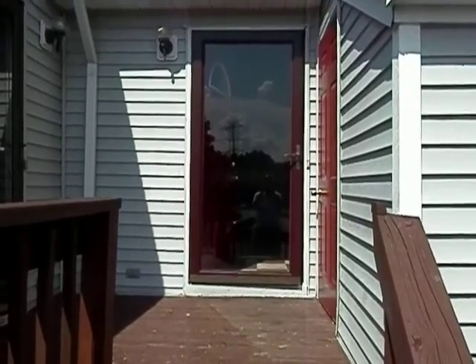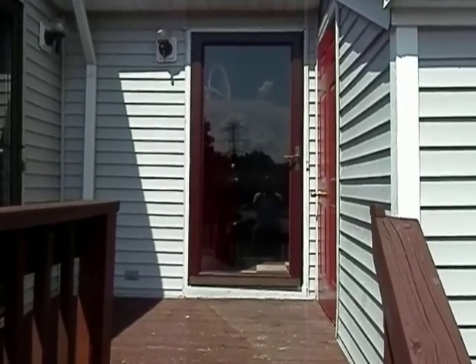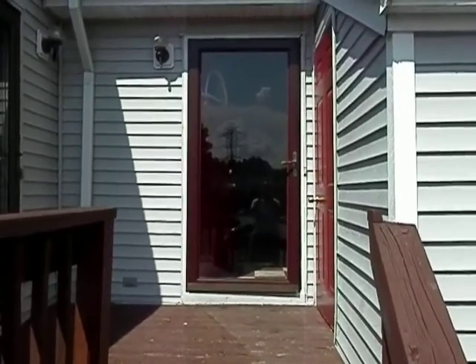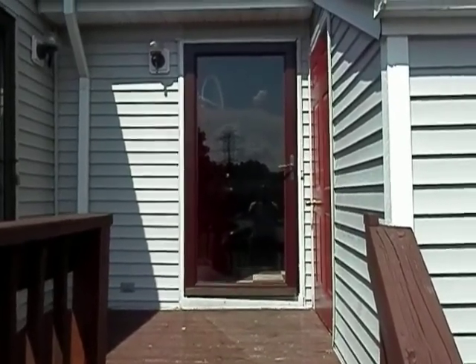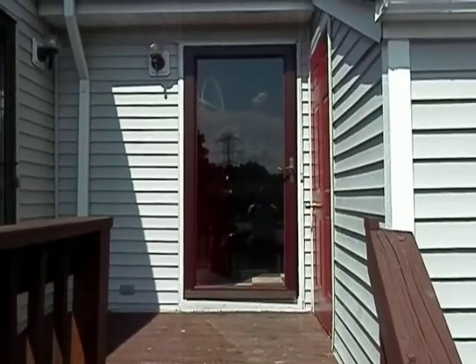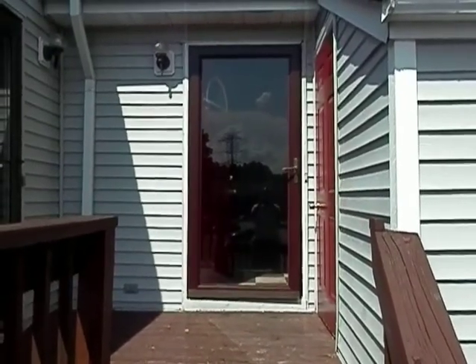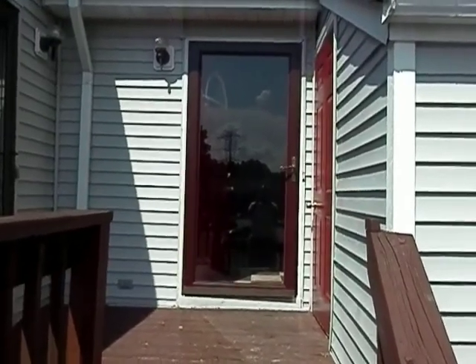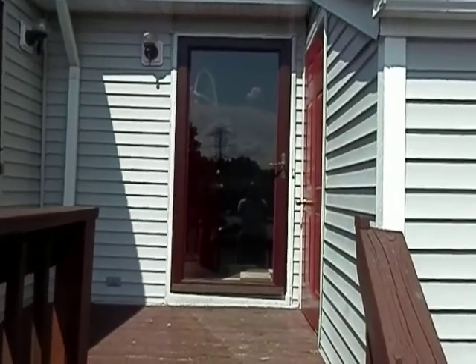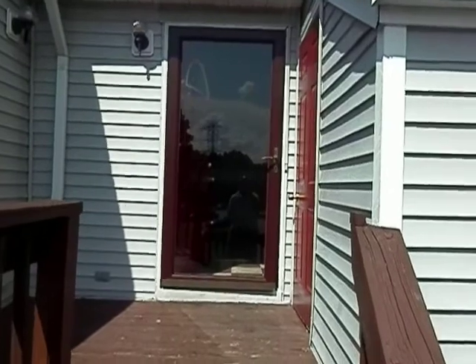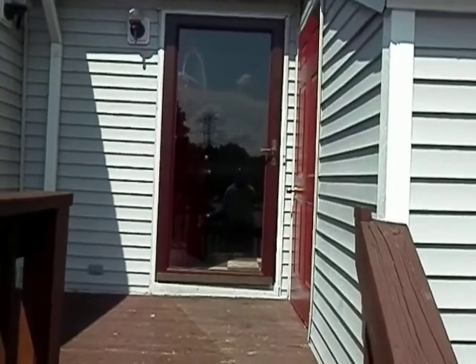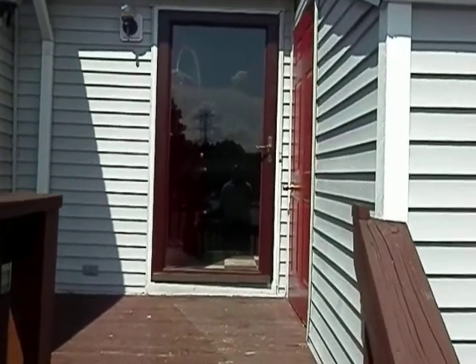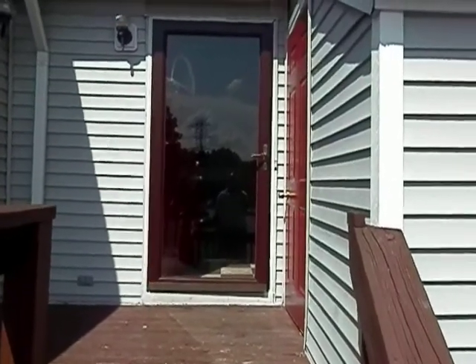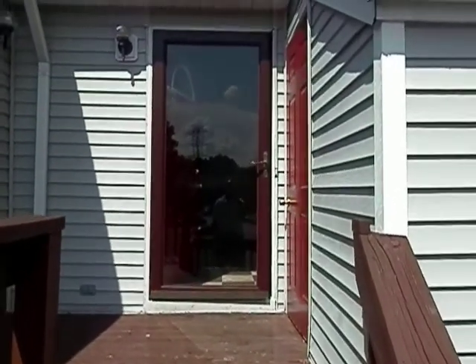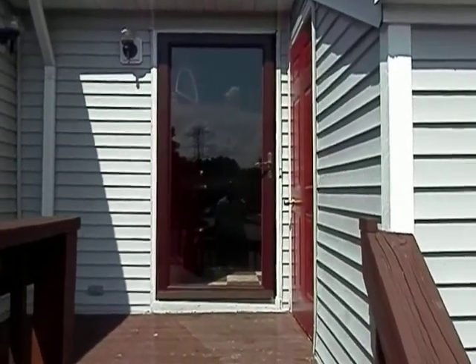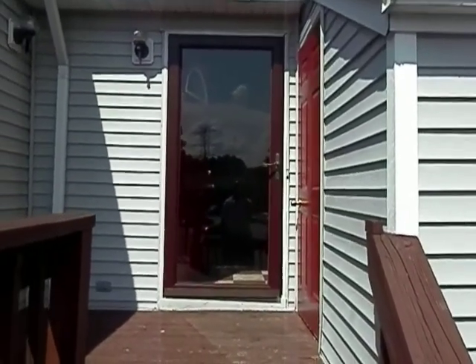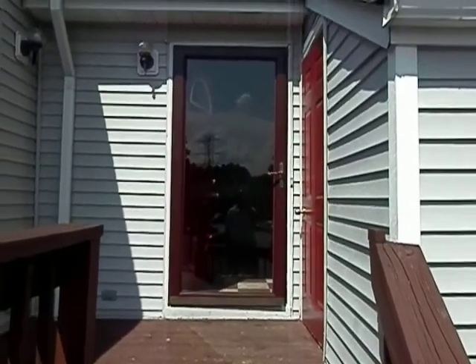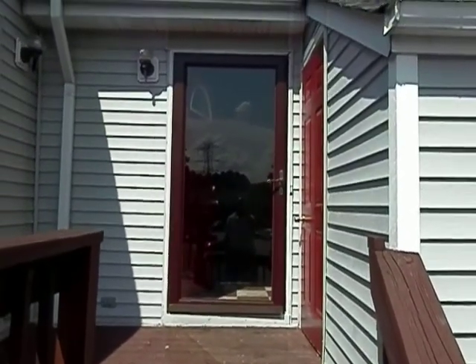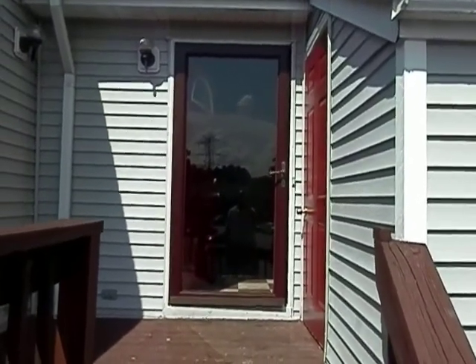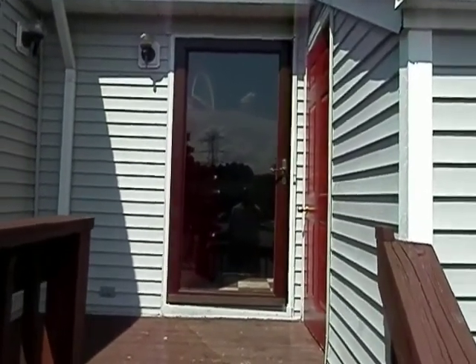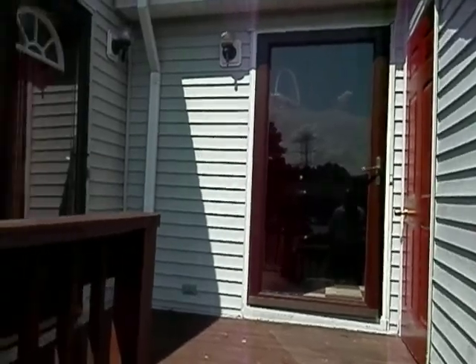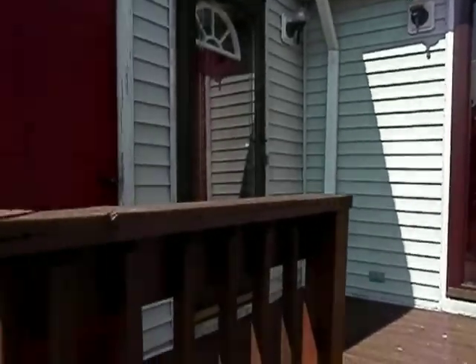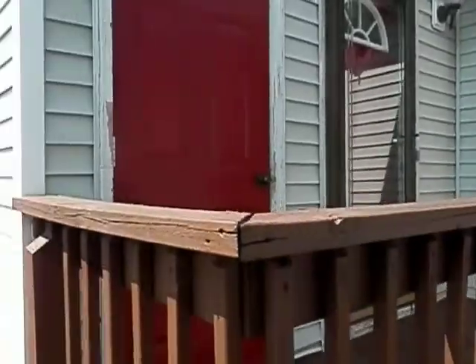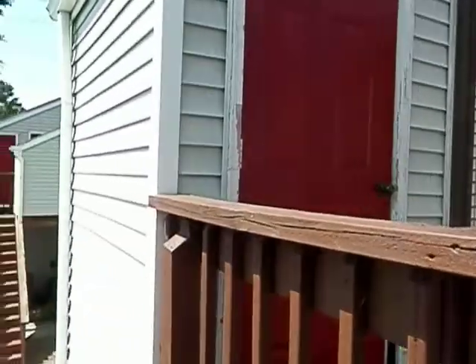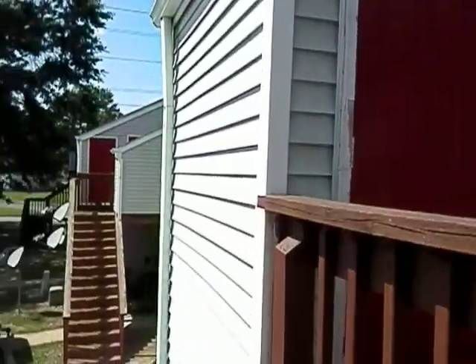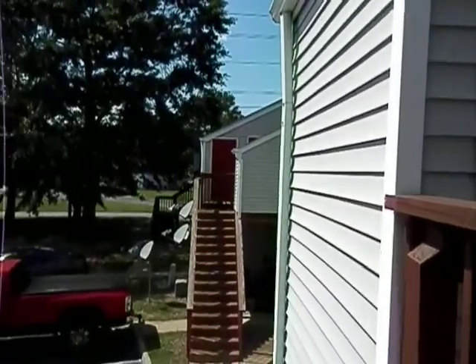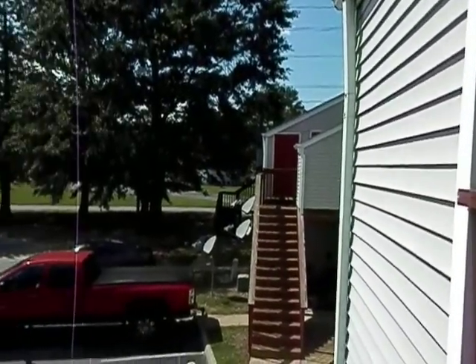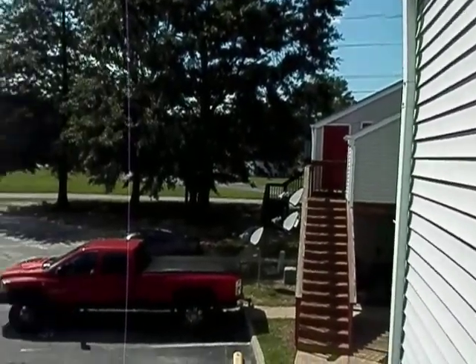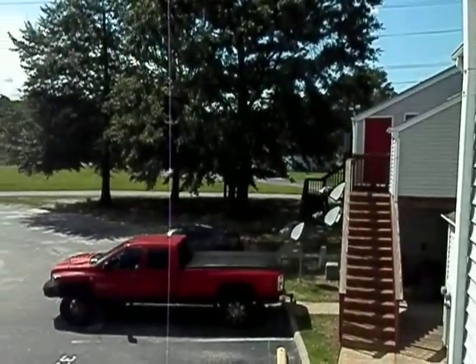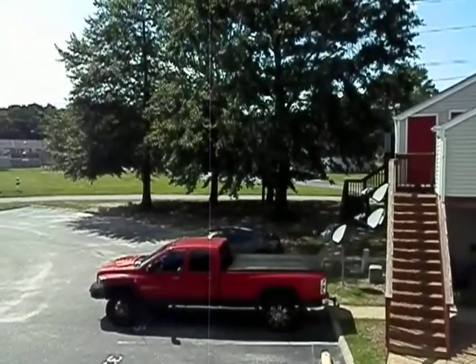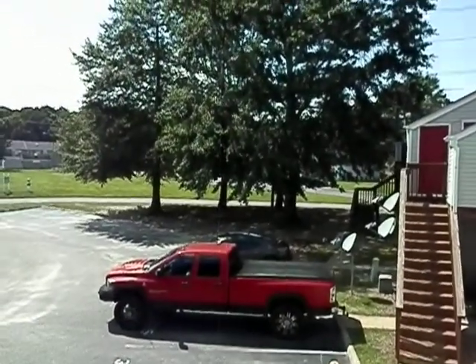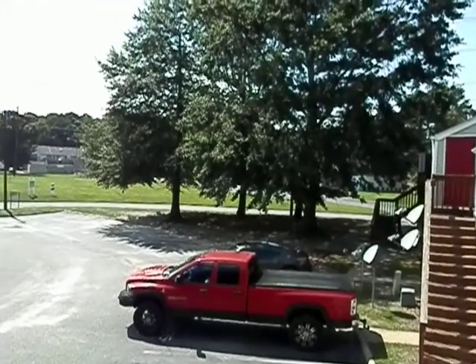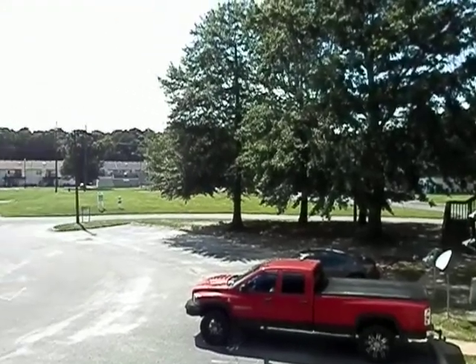Hi, this is 3327 Clover Meadow Drive in the city of Chesapeake. This is a two-bedroom, two-bath condo. I'm going to give you a quick view of the condominium and the complex here.